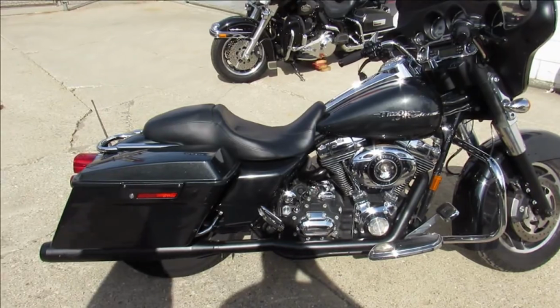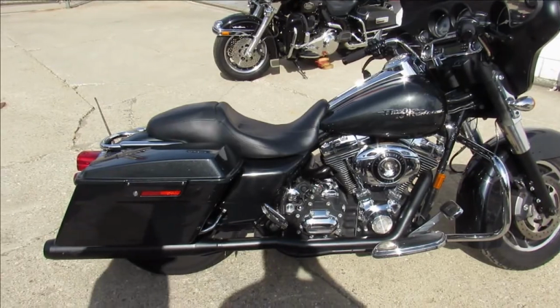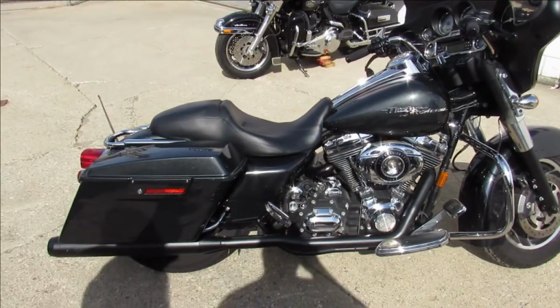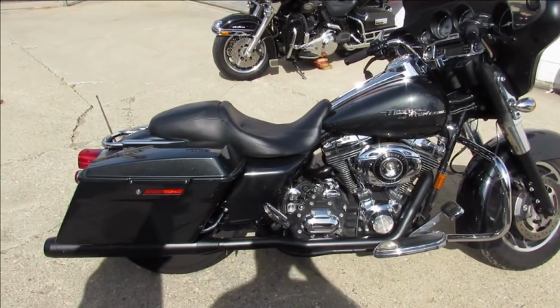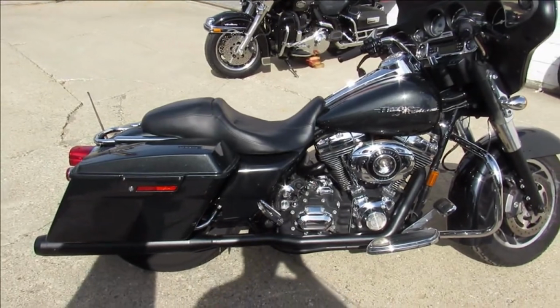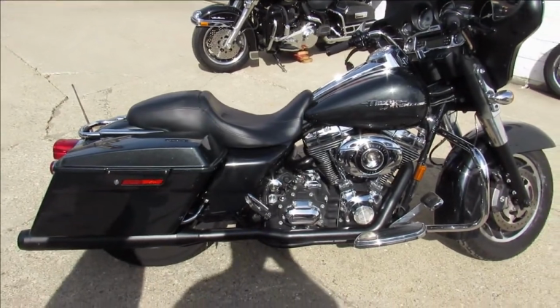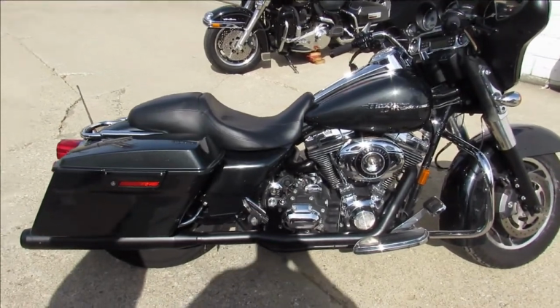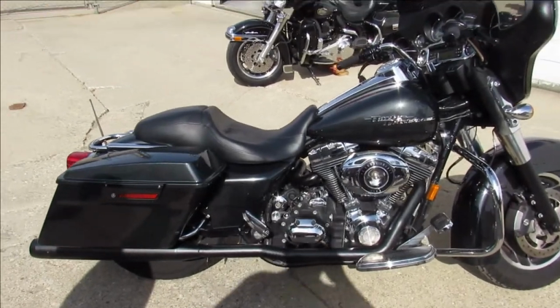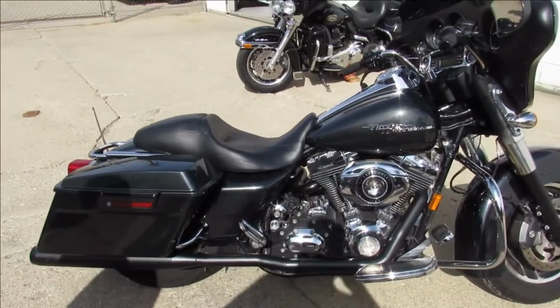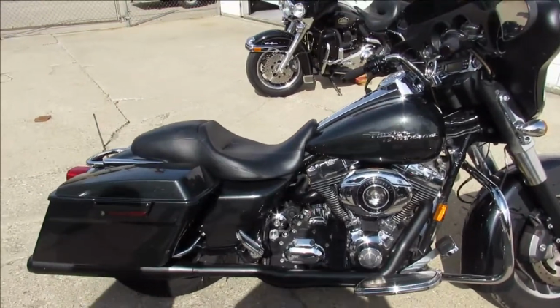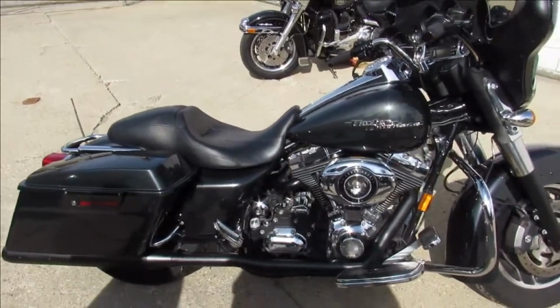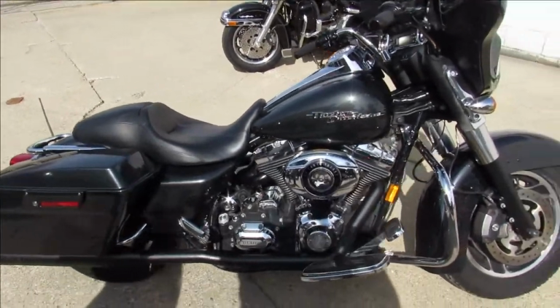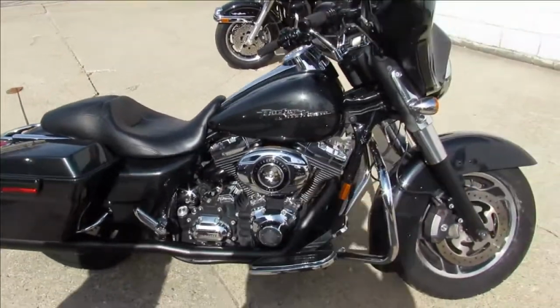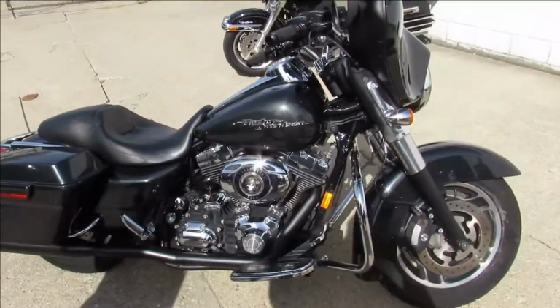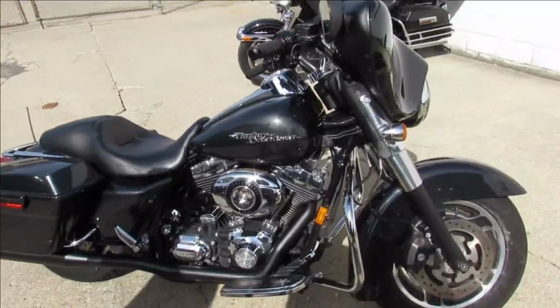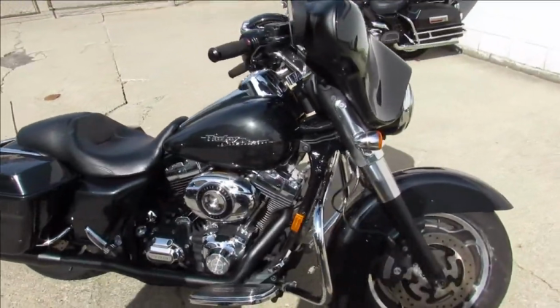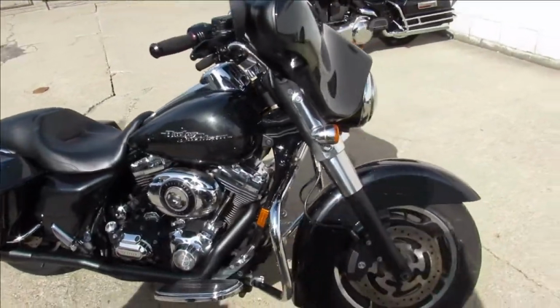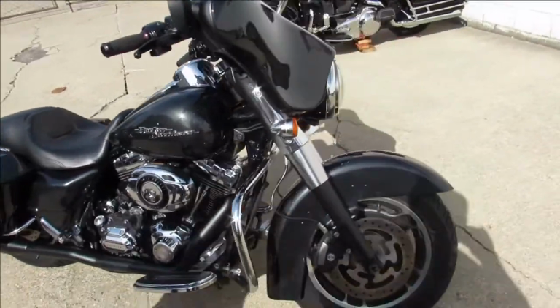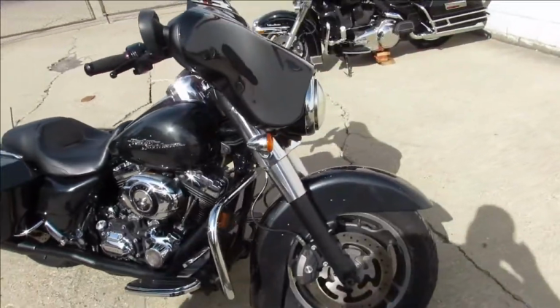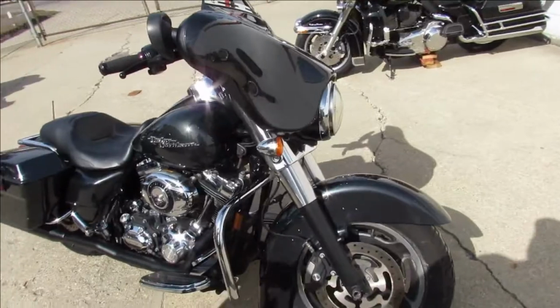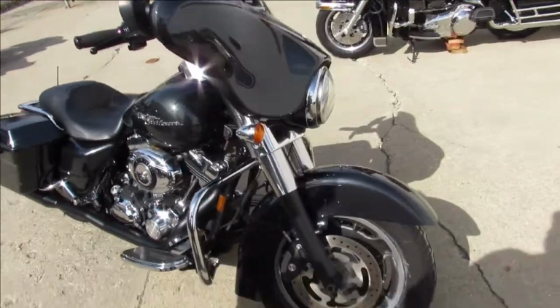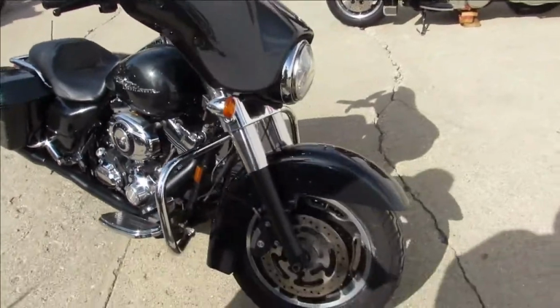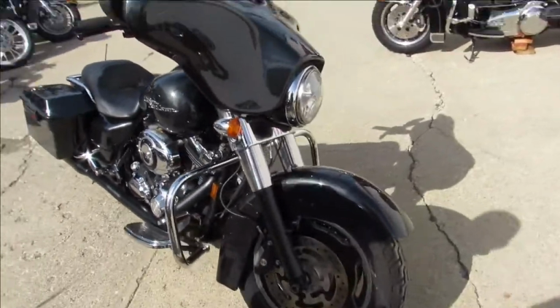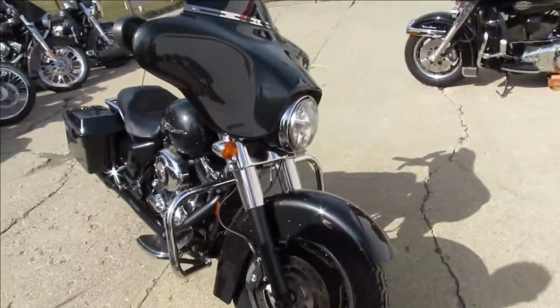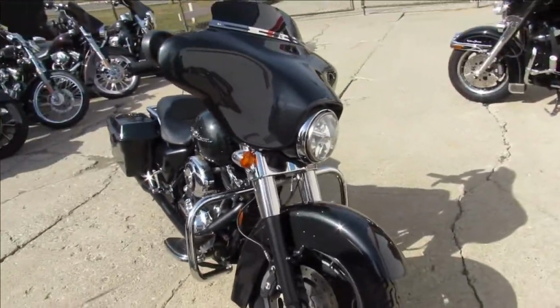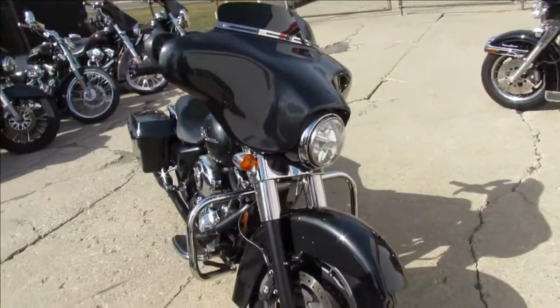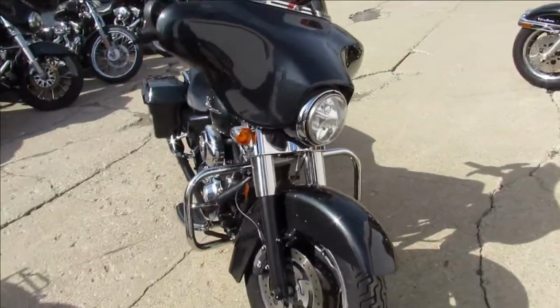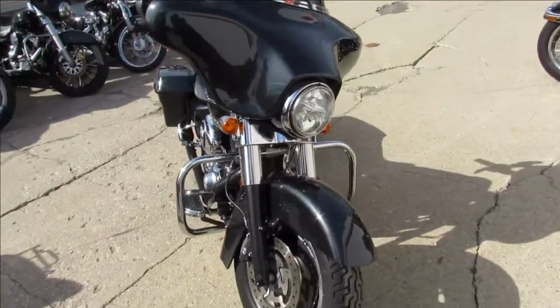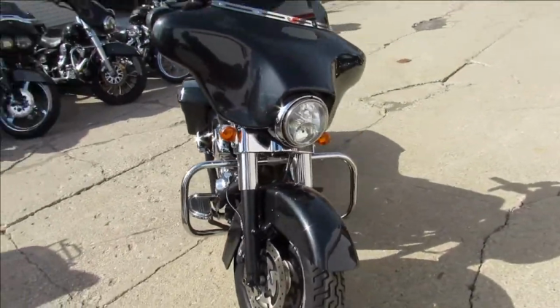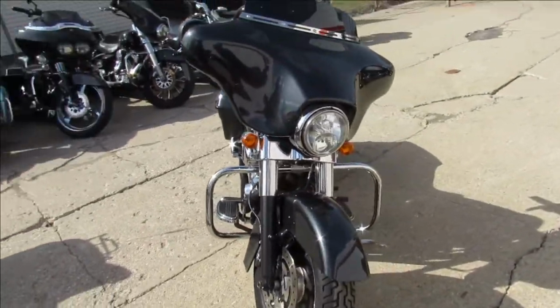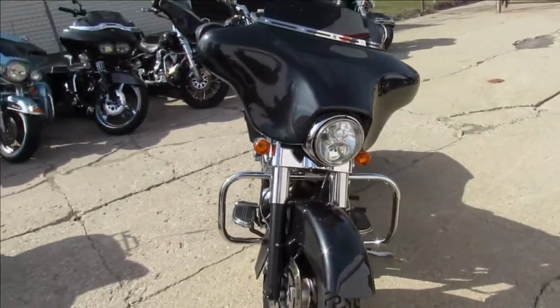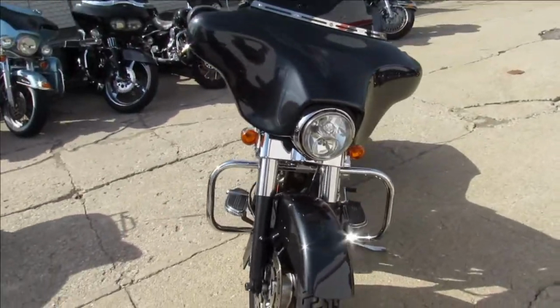Hey guys, it's Approval Powersports doing some videos on the Harleys we just got in. We got over 400 used Harleys, guaranteed financing, out of state financing, nationwide shipping.